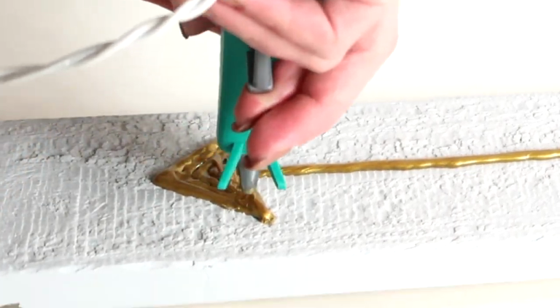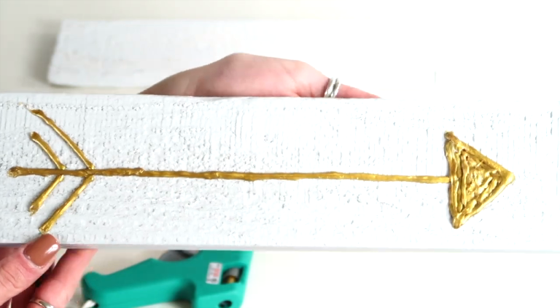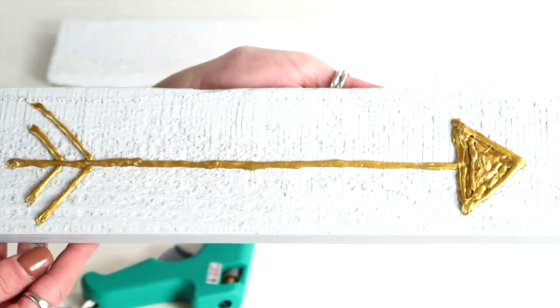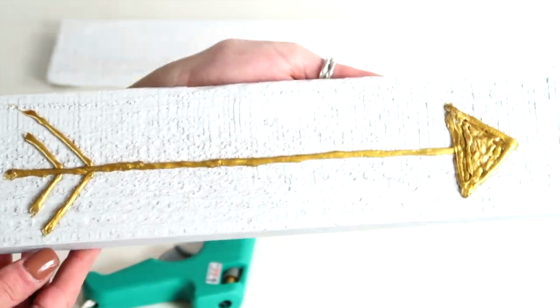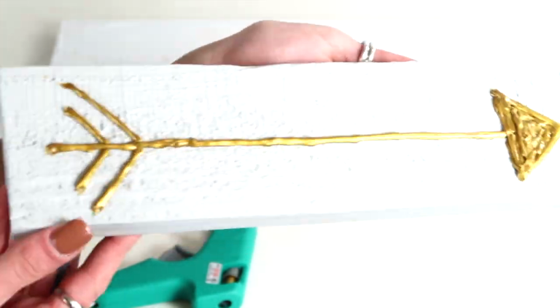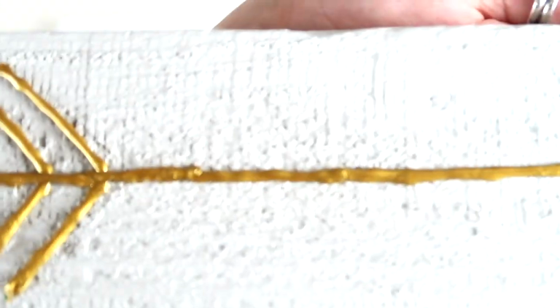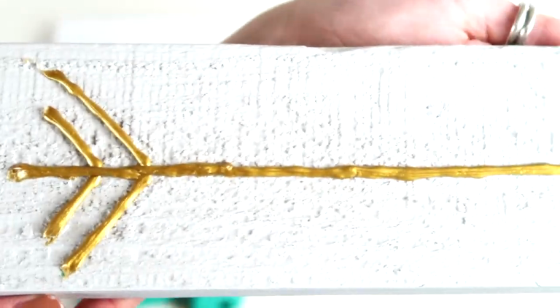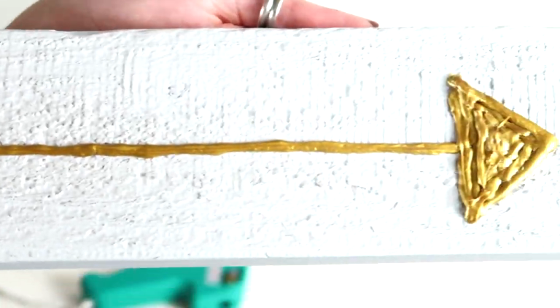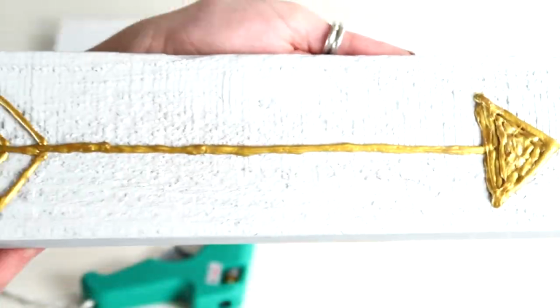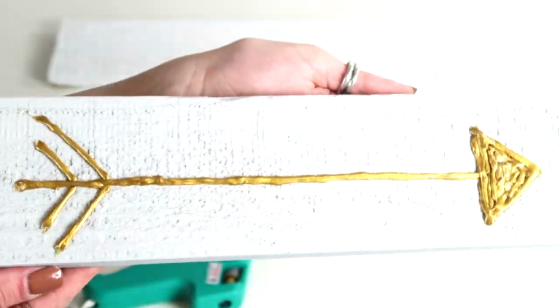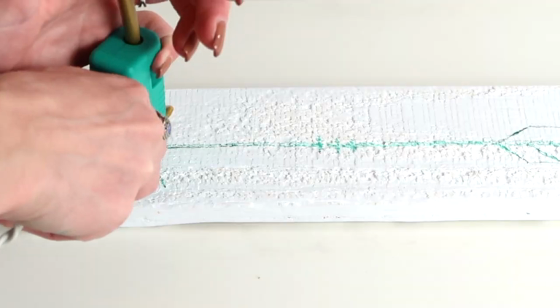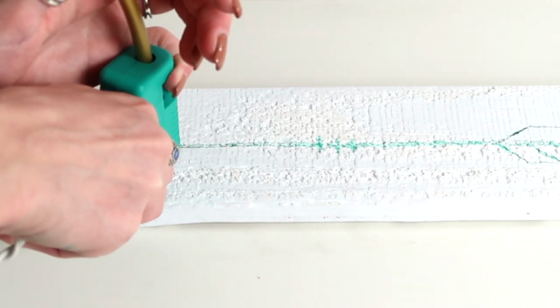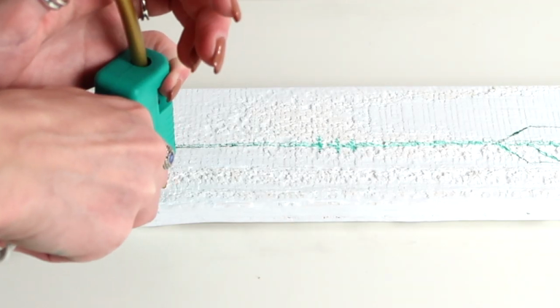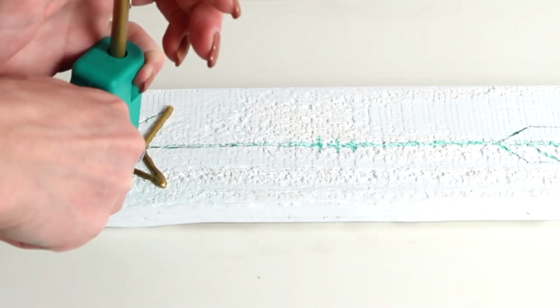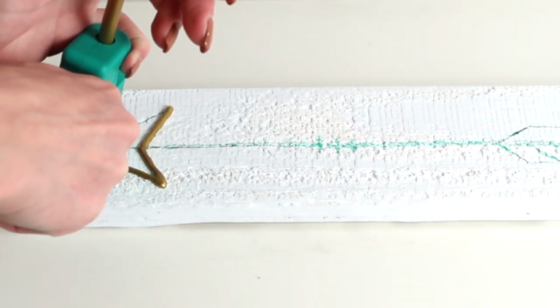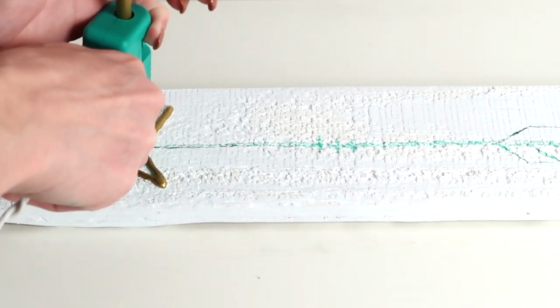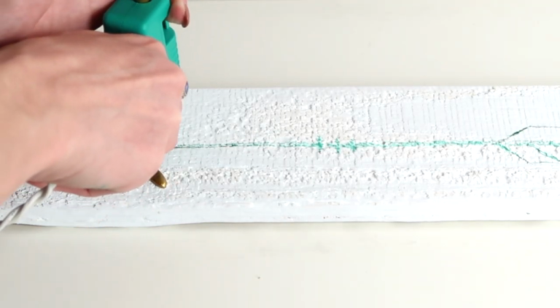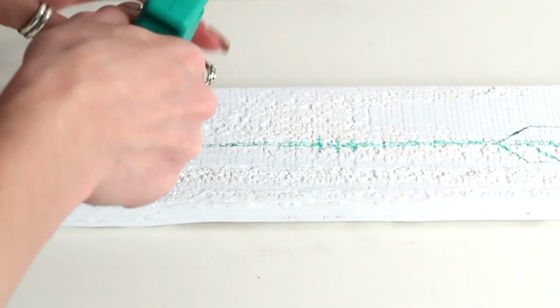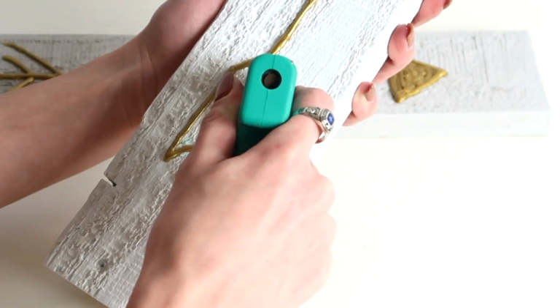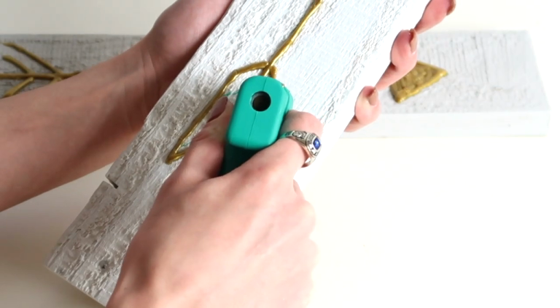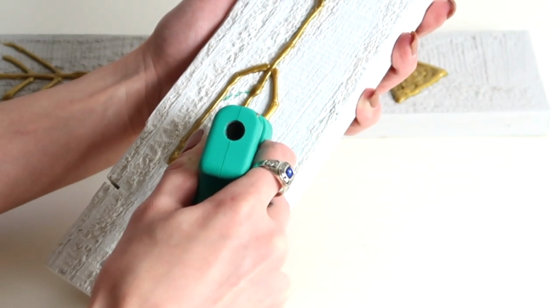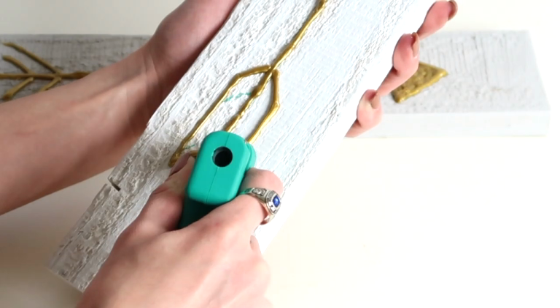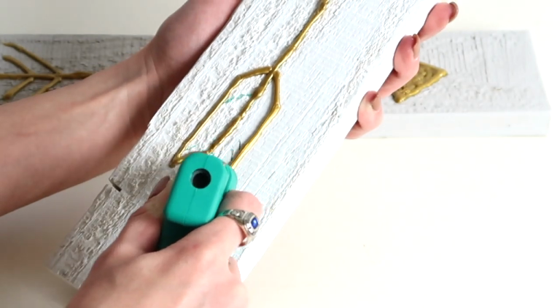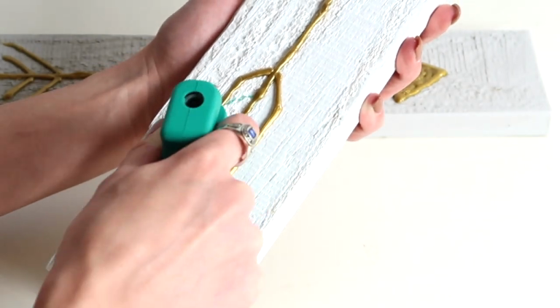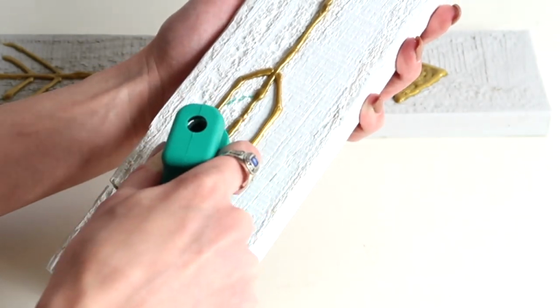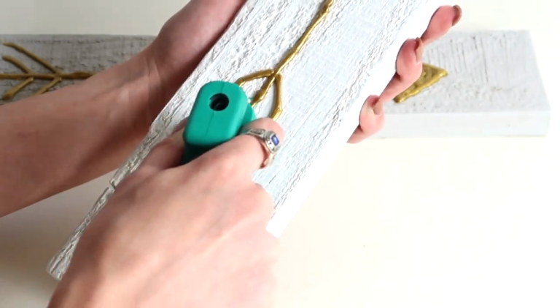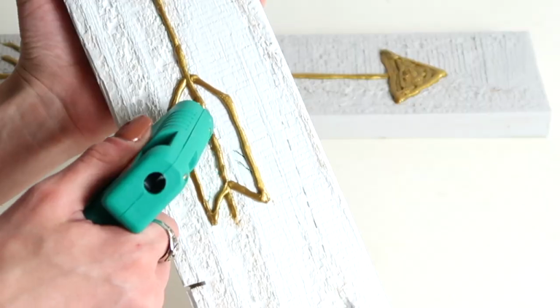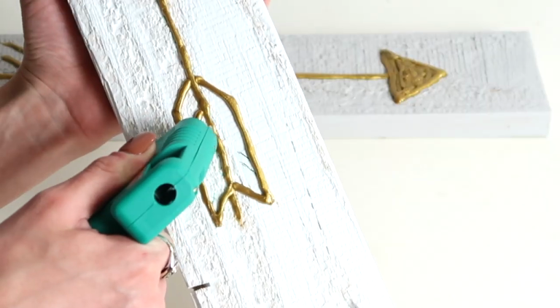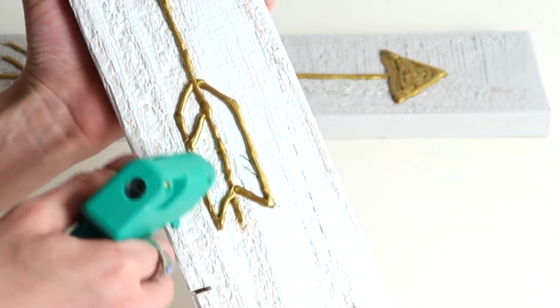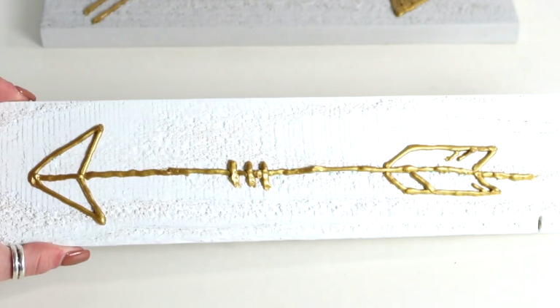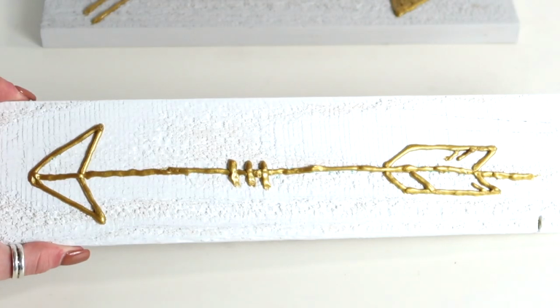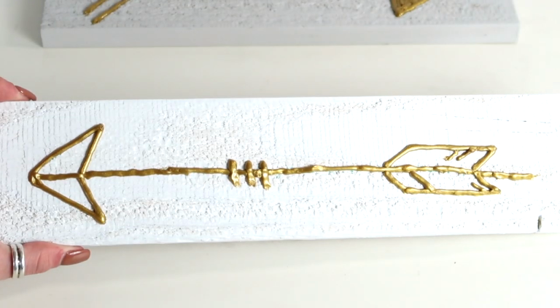This is how the first one came out. Now I'm going to go ahead and do the second board, and once you're finished that, you are done with your palette wall art.